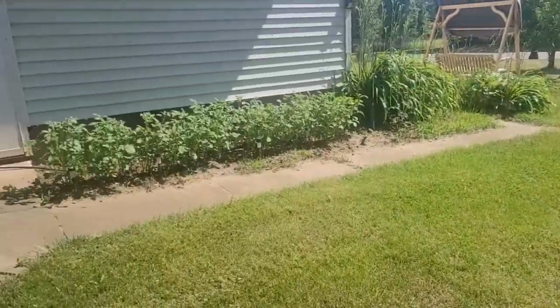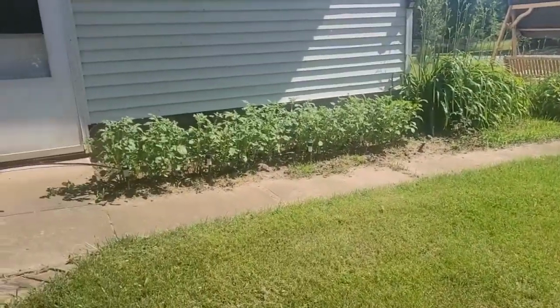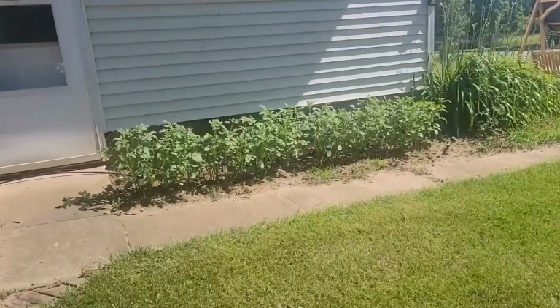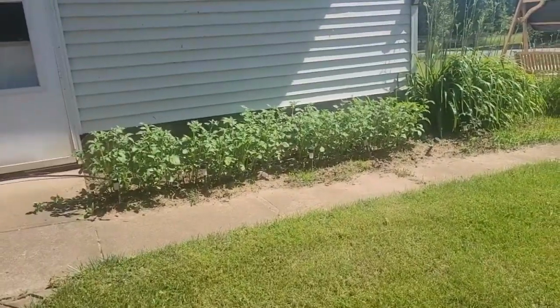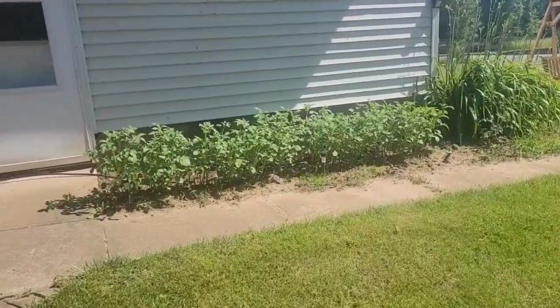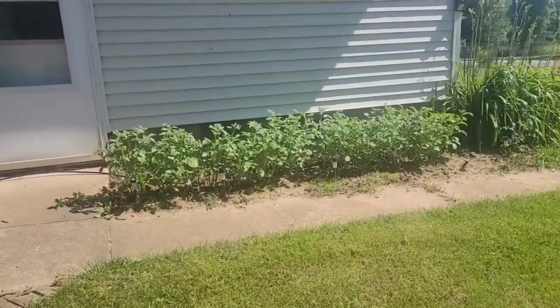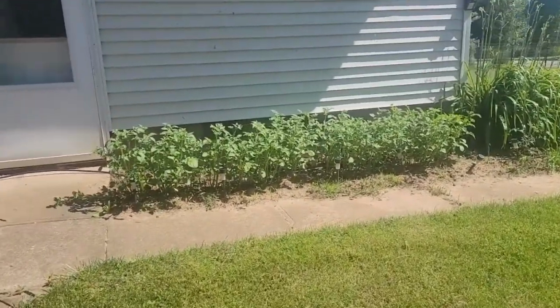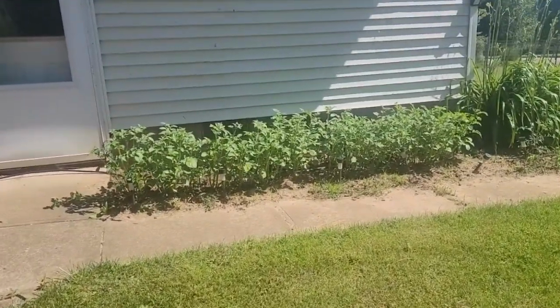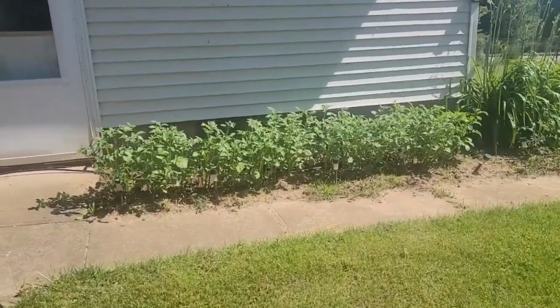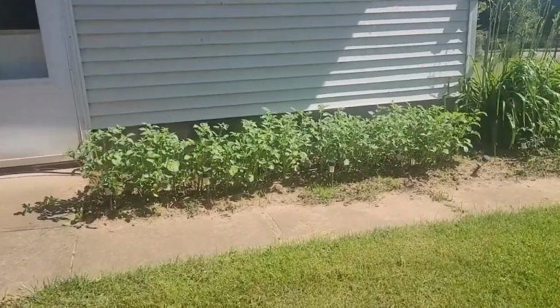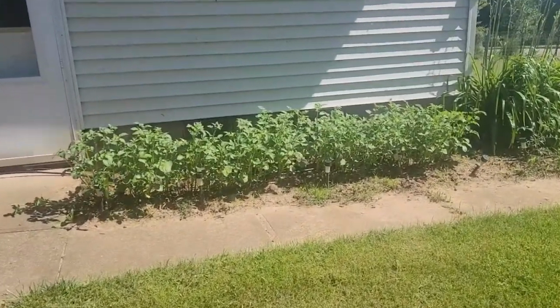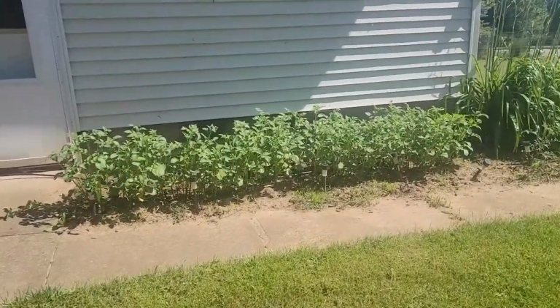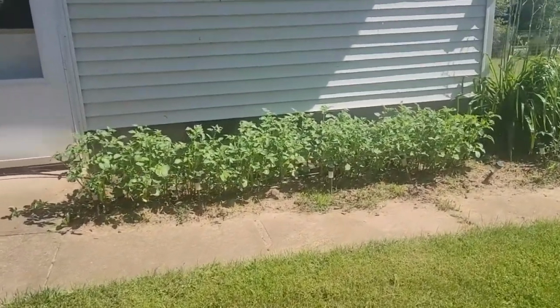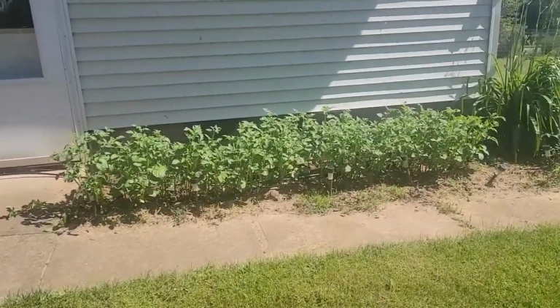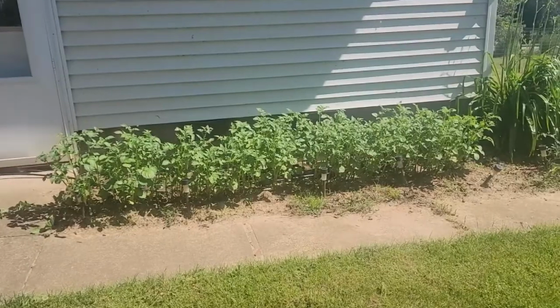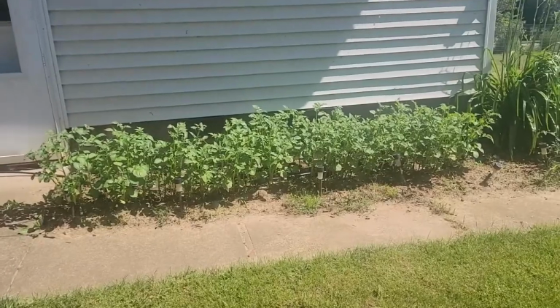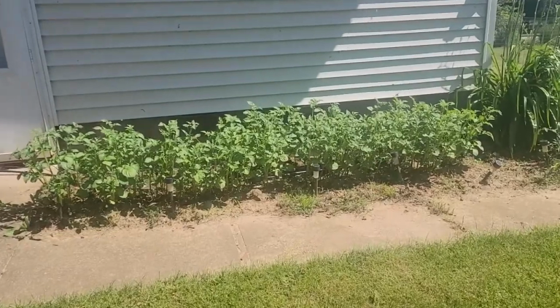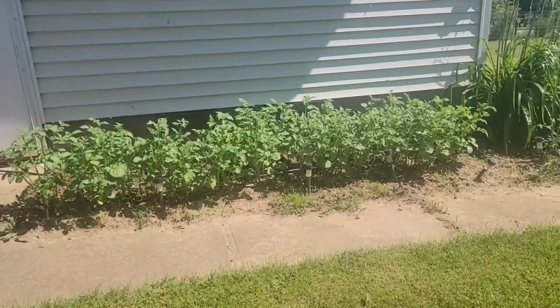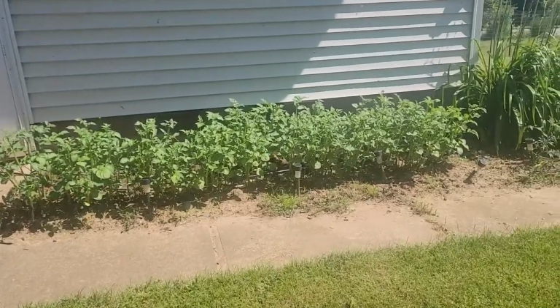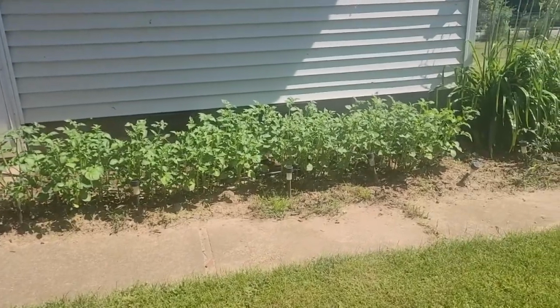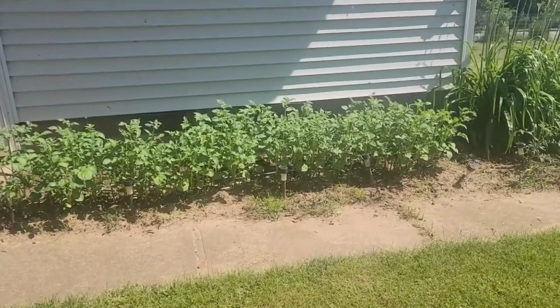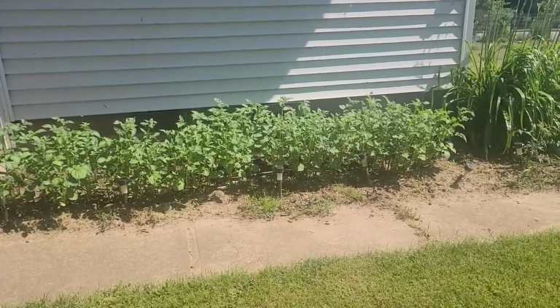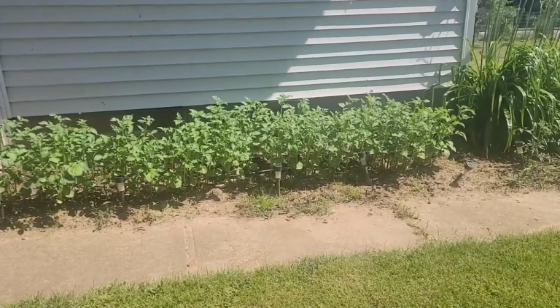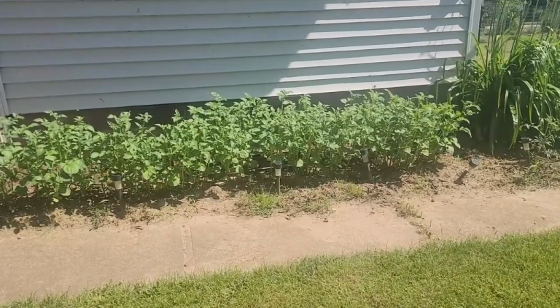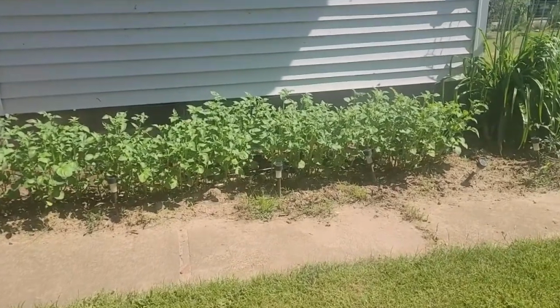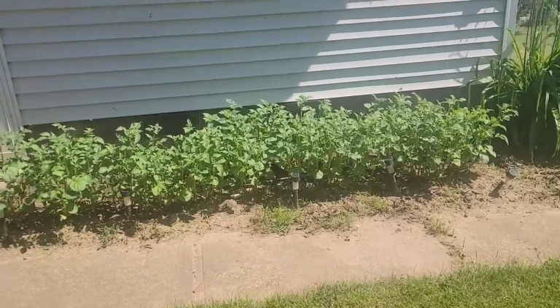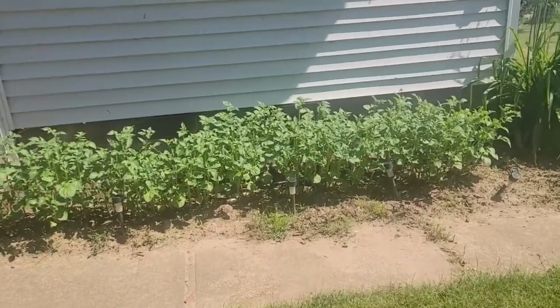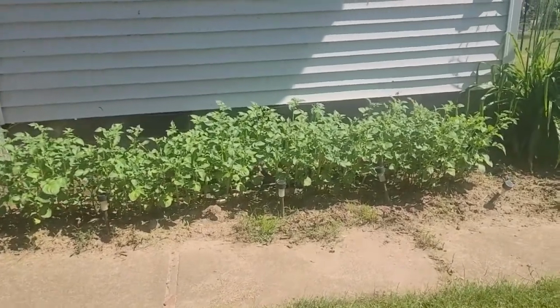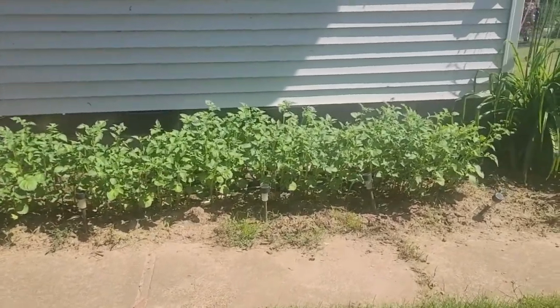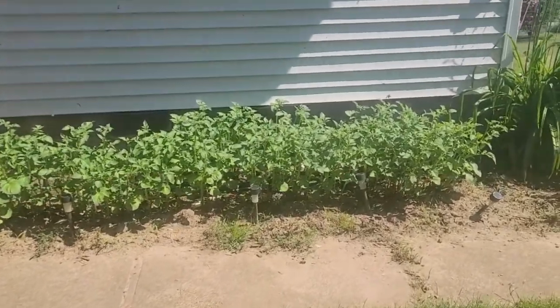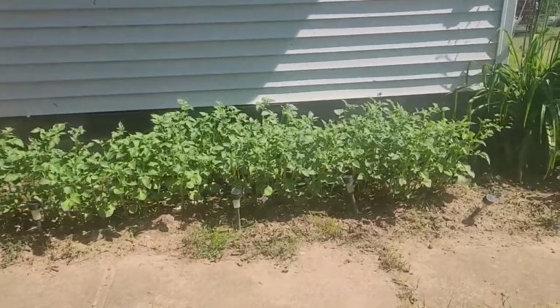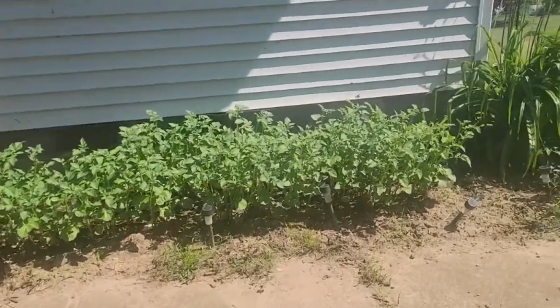Over here, we actually took some potatoes that were starting to sprout, and they seem to be doing quite well.